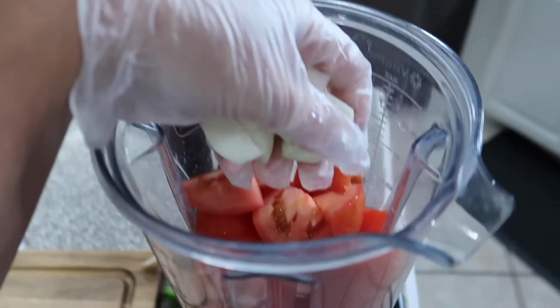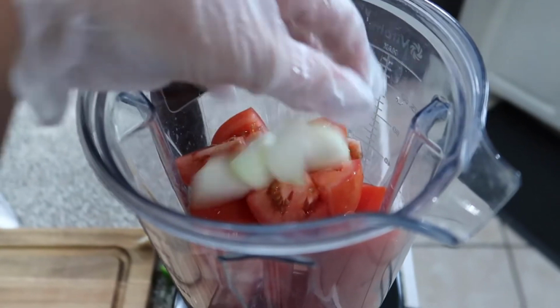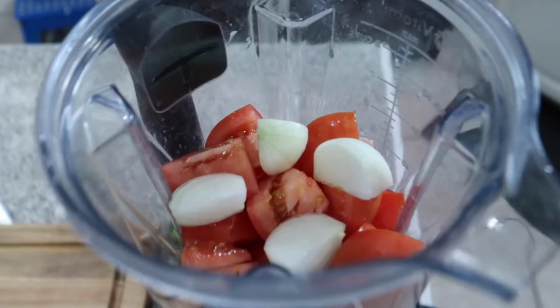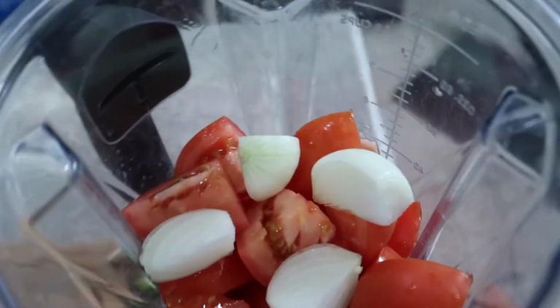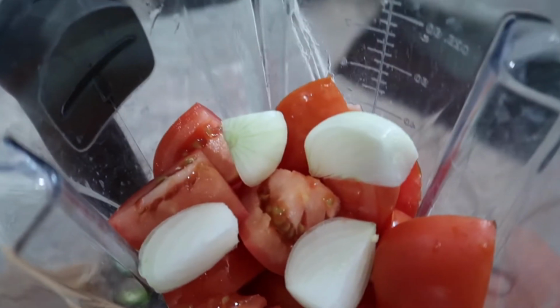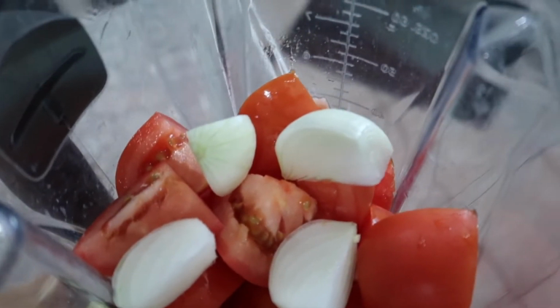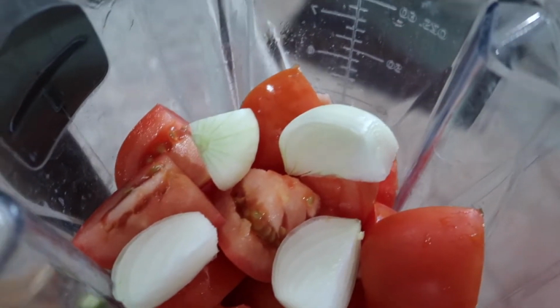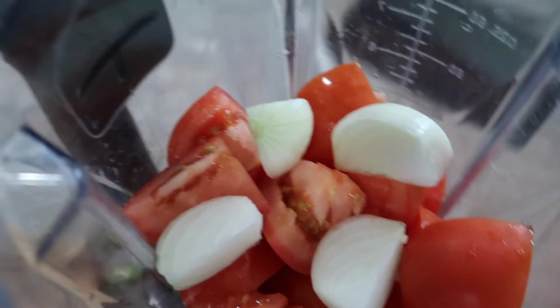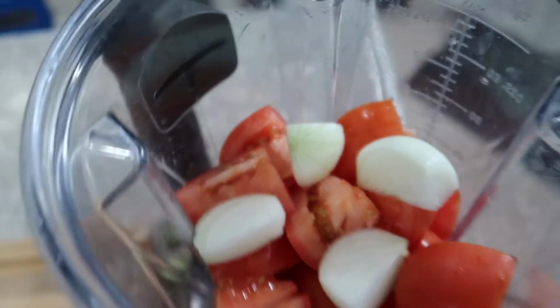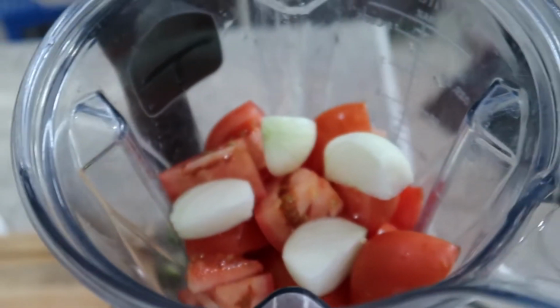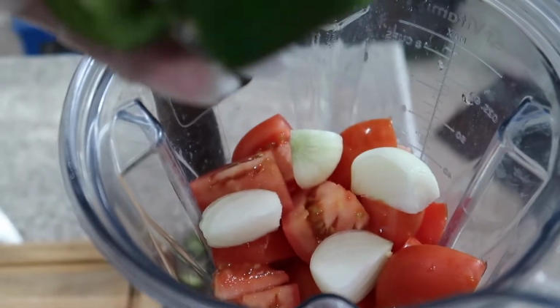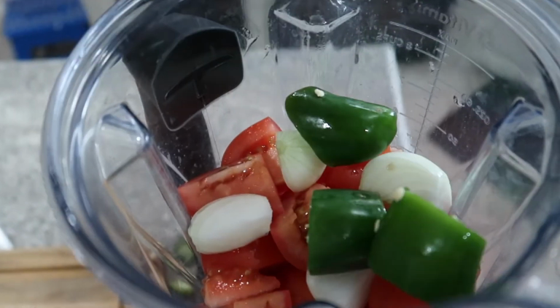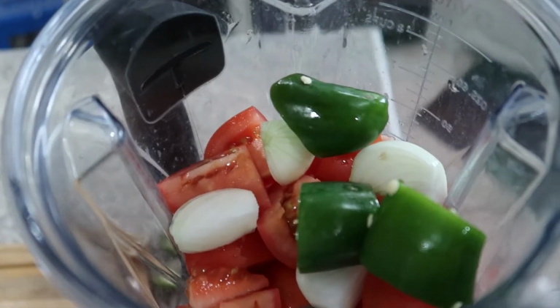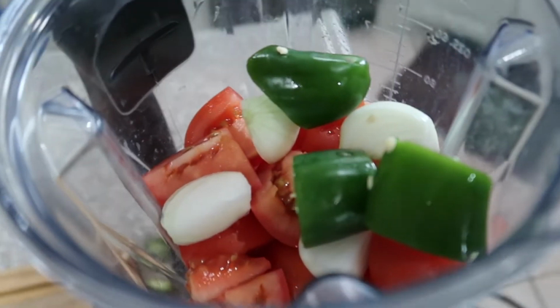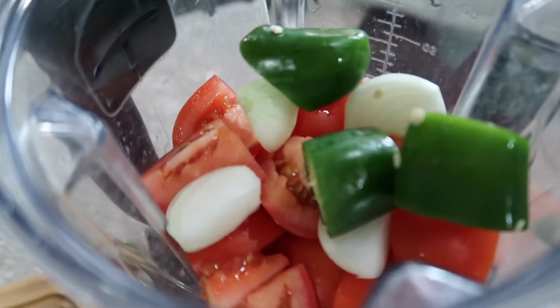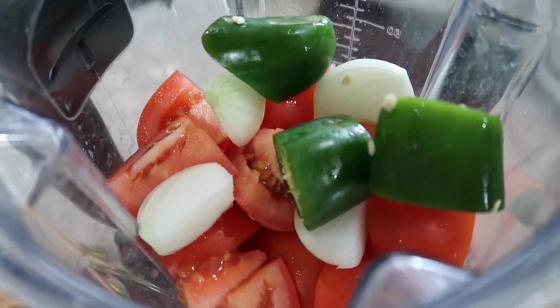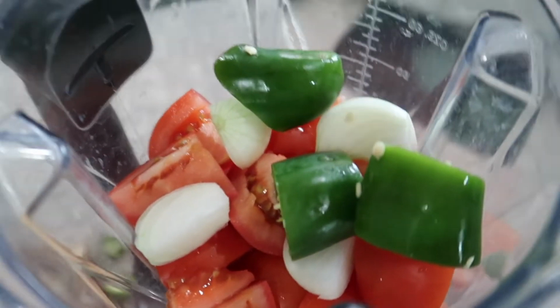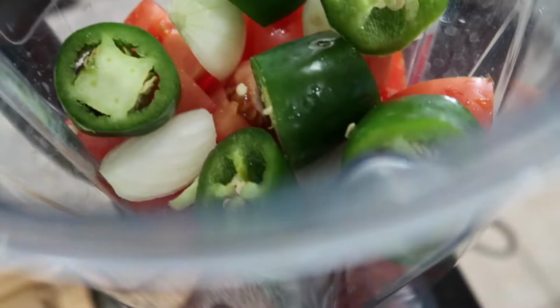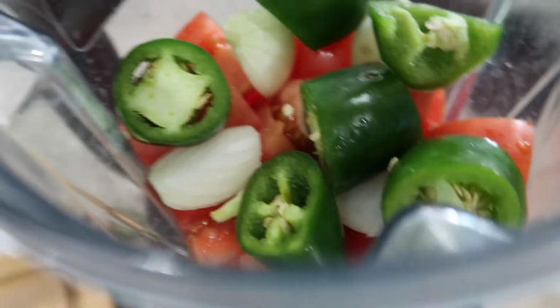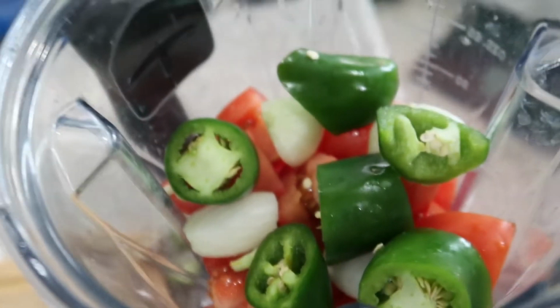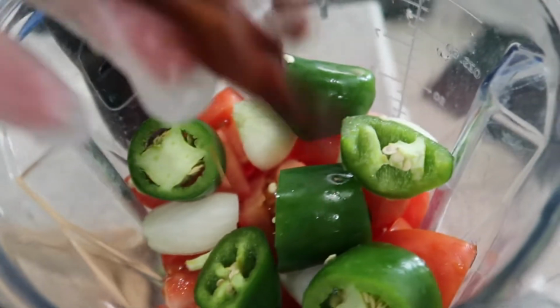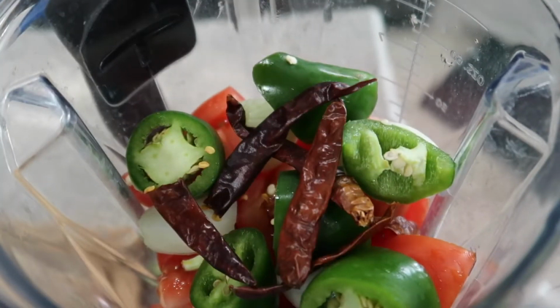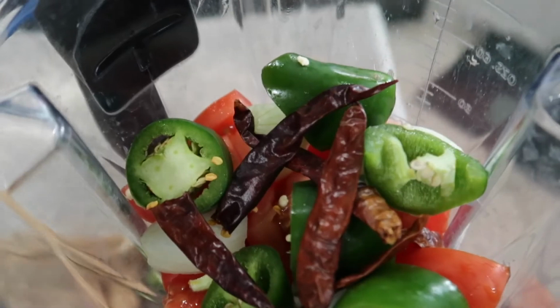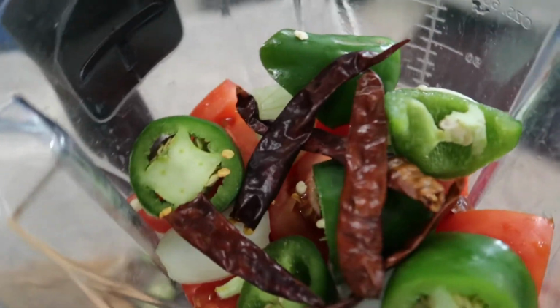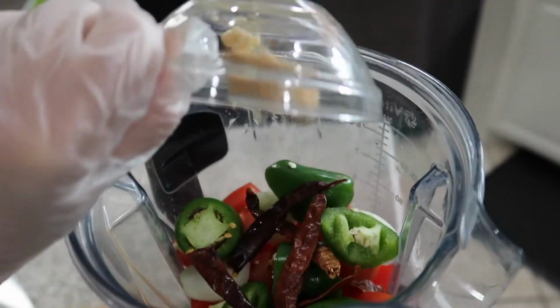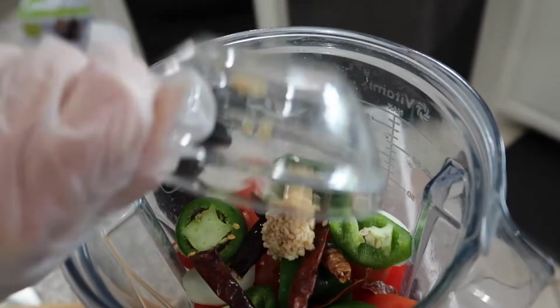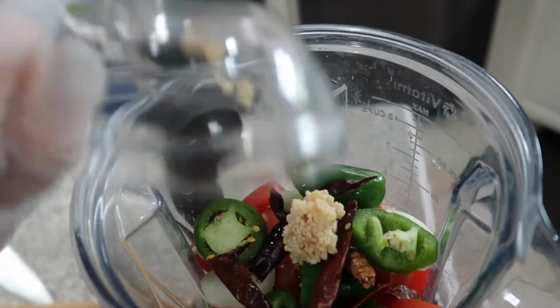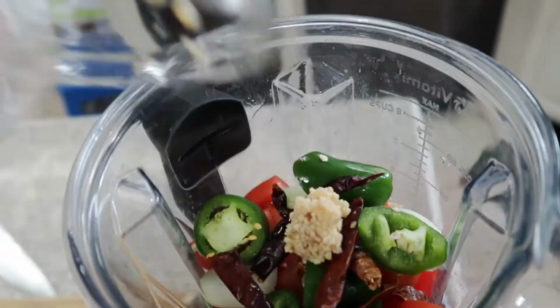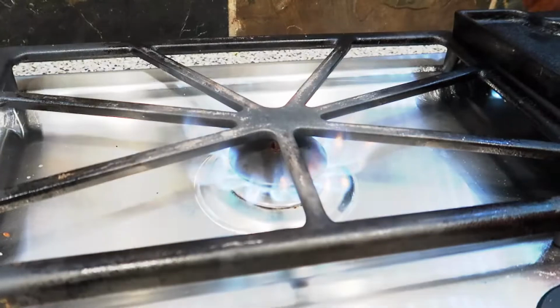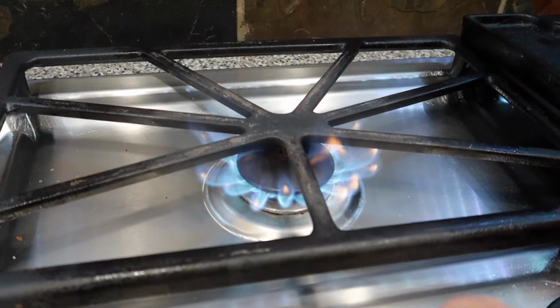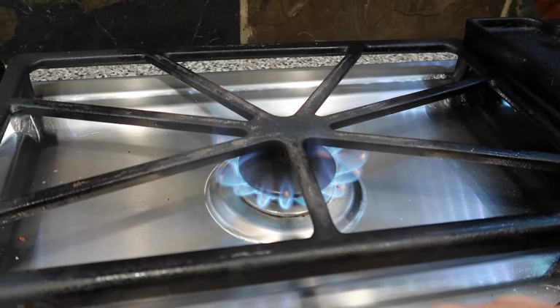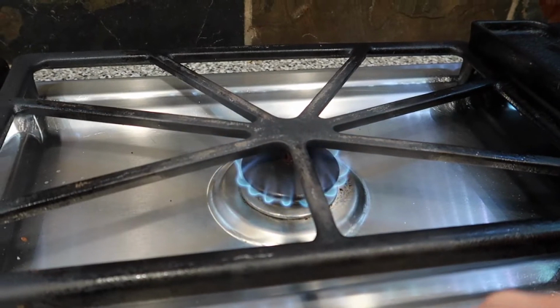Add all of your chopped ingredients into your blender and blend away. You will probably want to blend between 30 seconds and one minute. You also want to add your garlic to the blender as well.